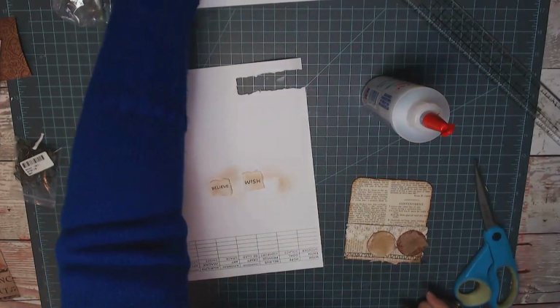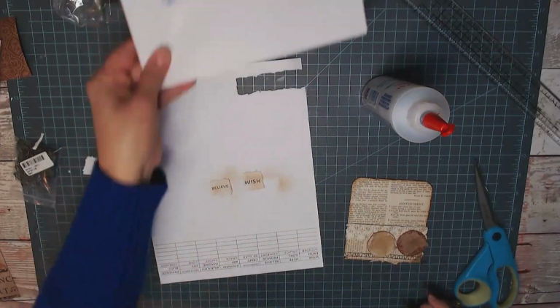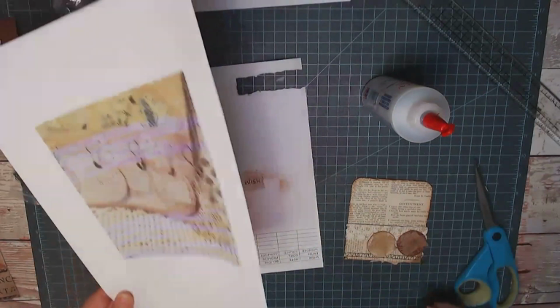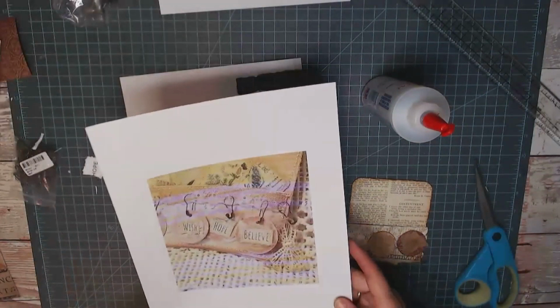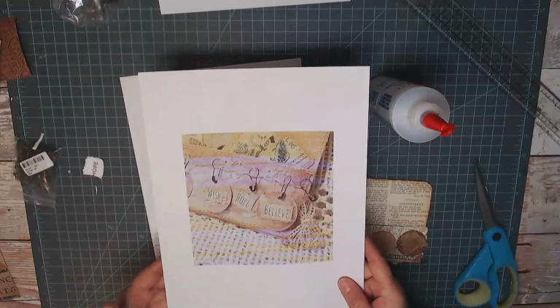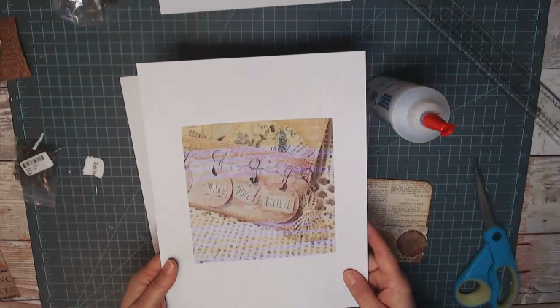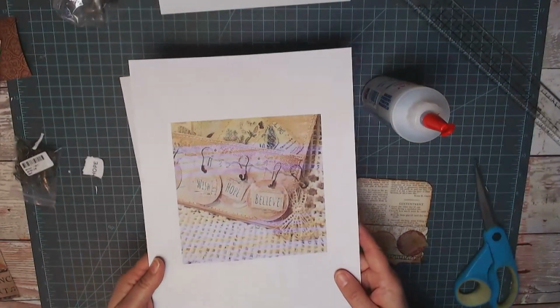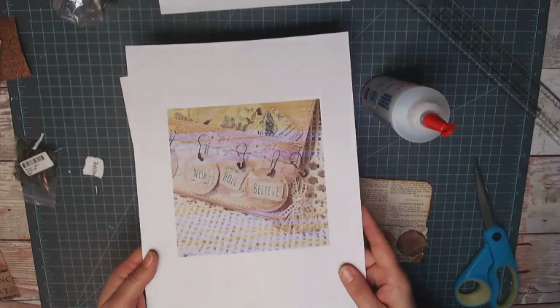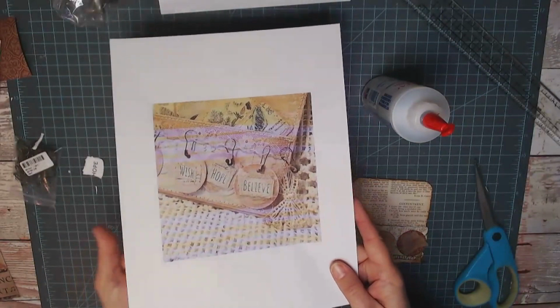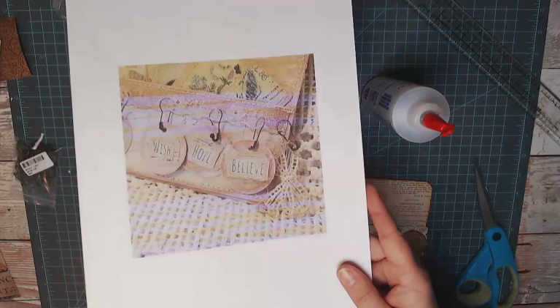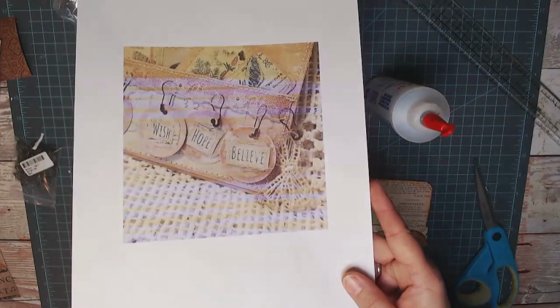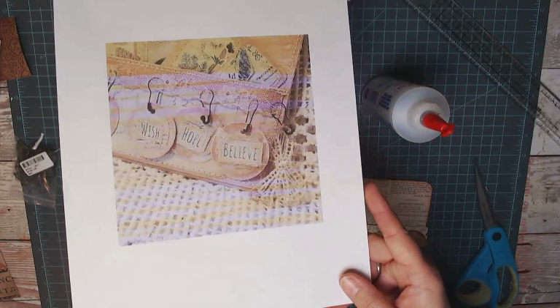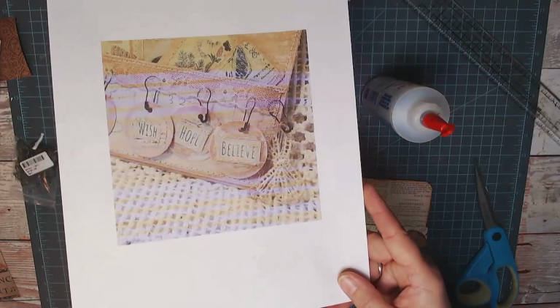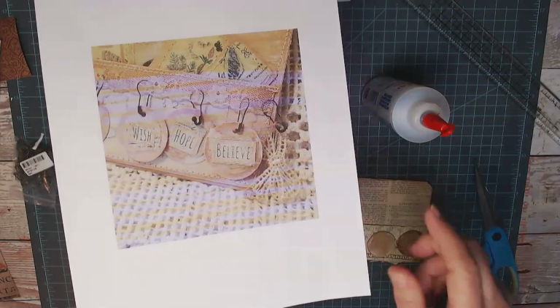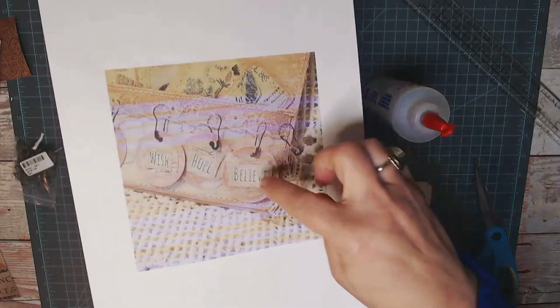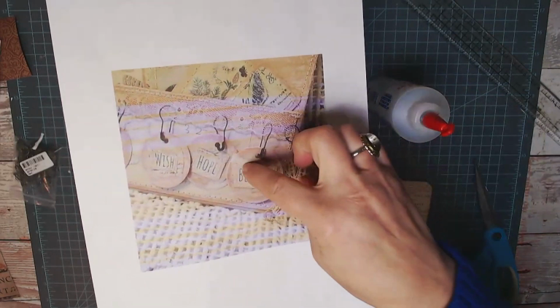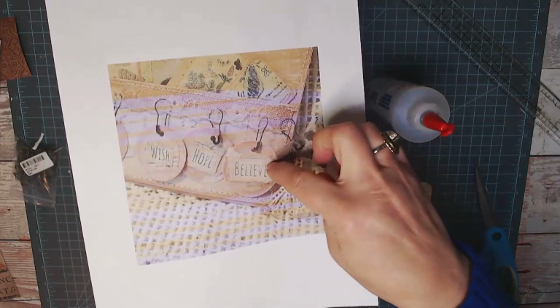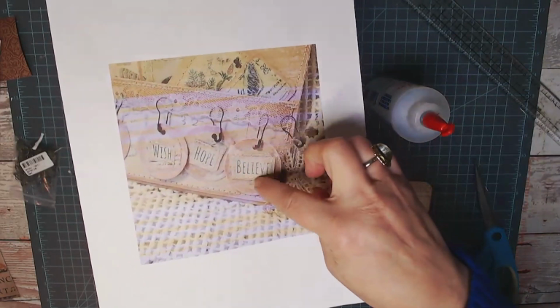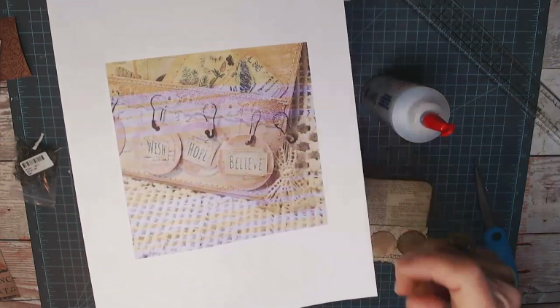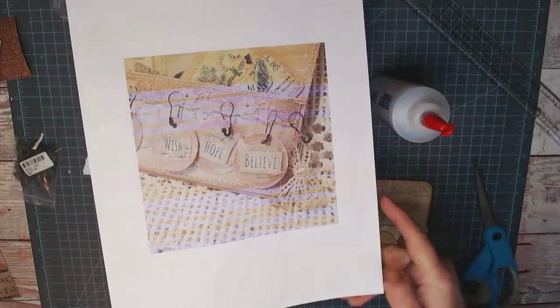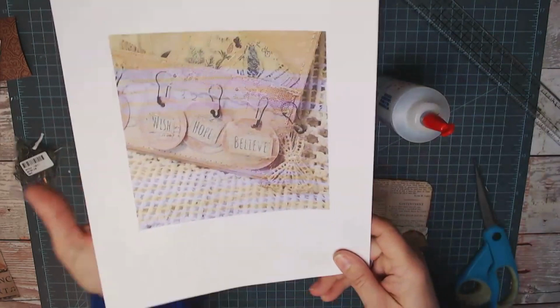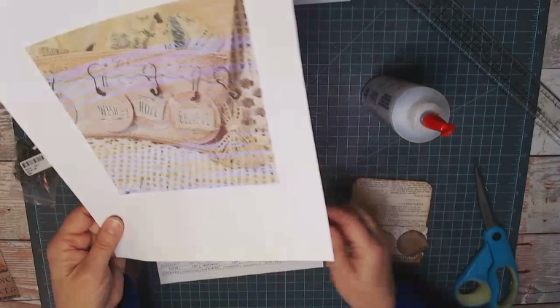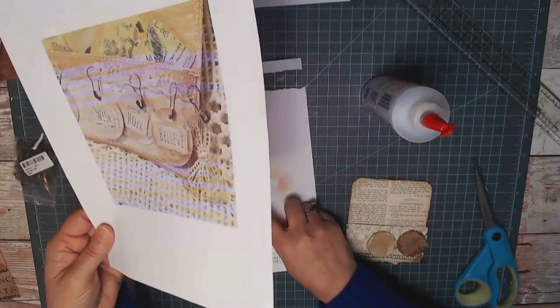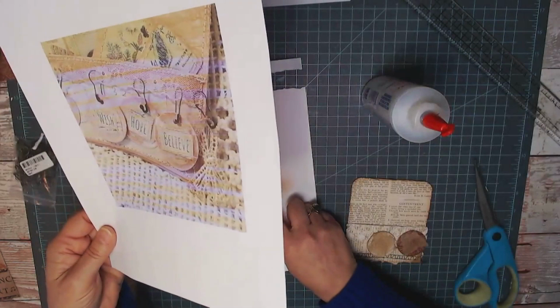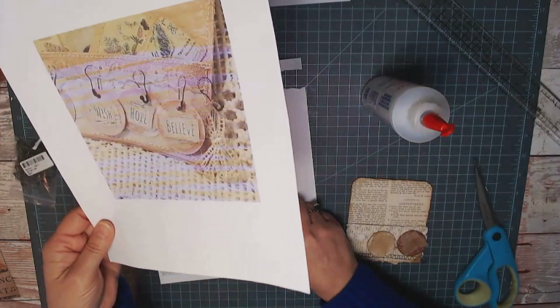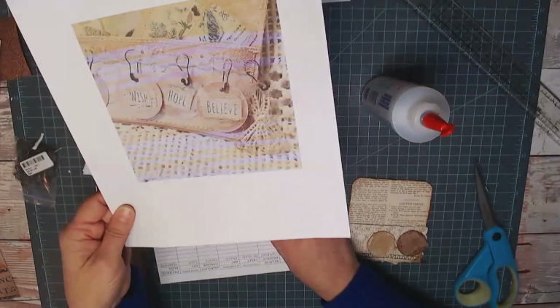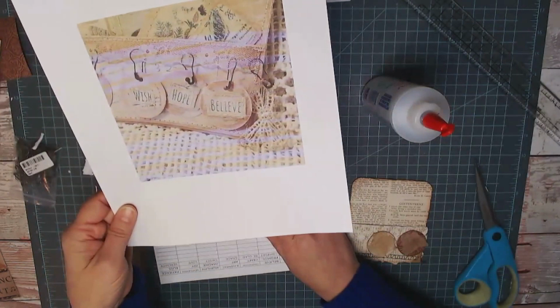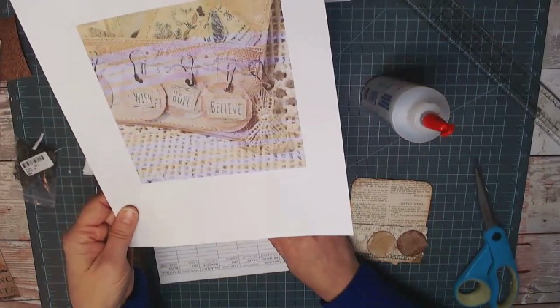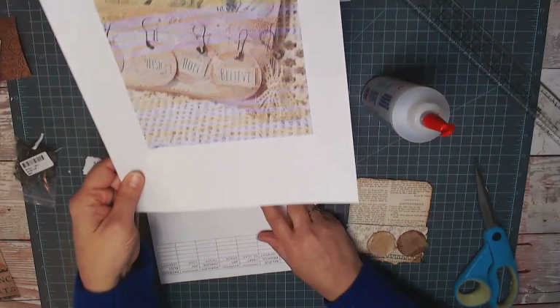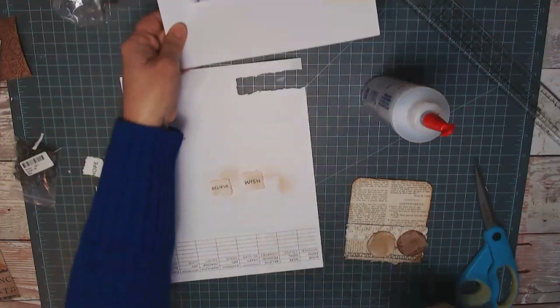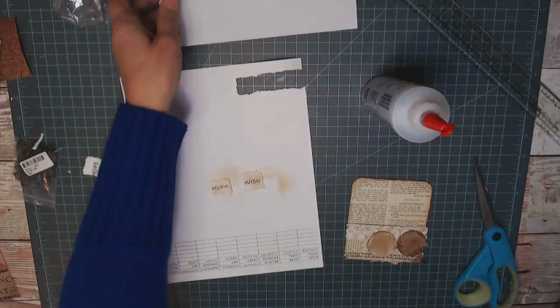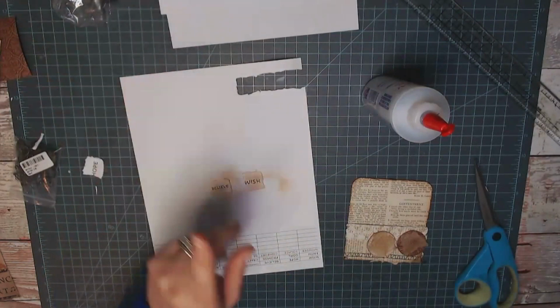On the pinspiration they sewed around each word. These are a little tiny but I'm going to try to do that, and I'll be right back.